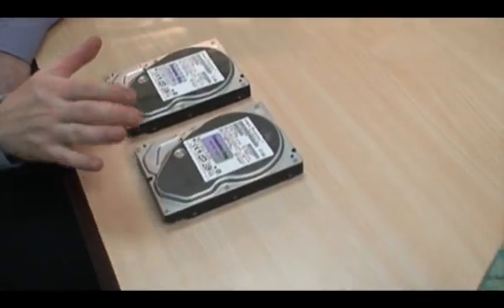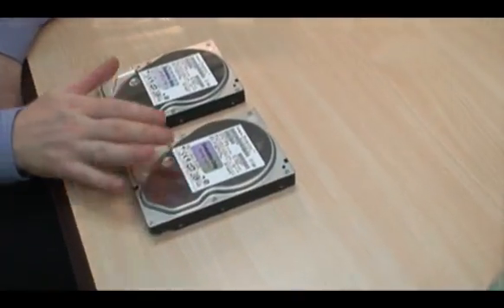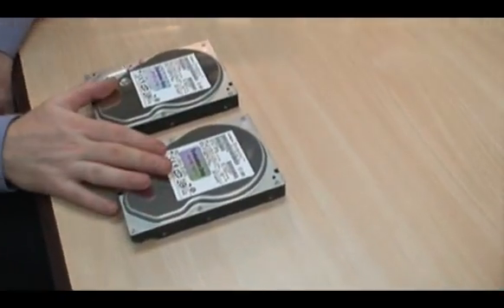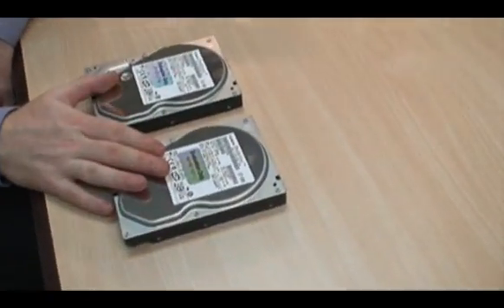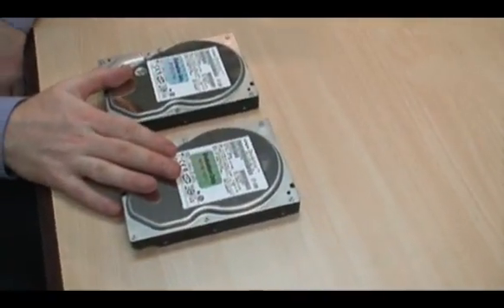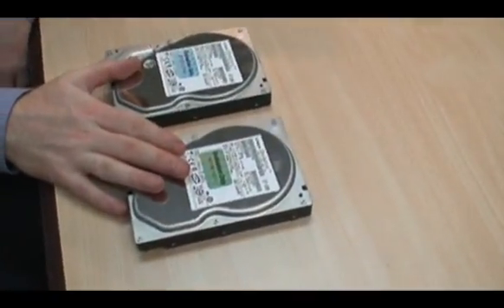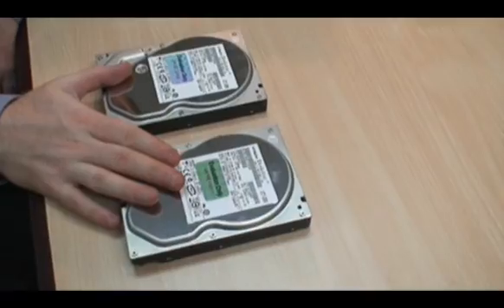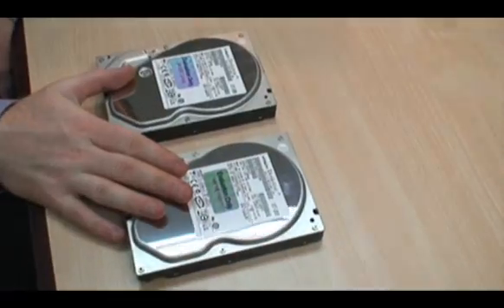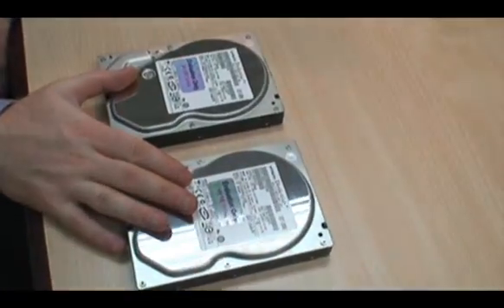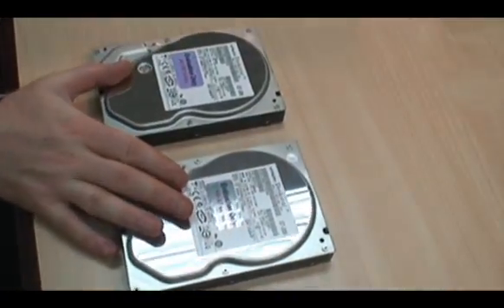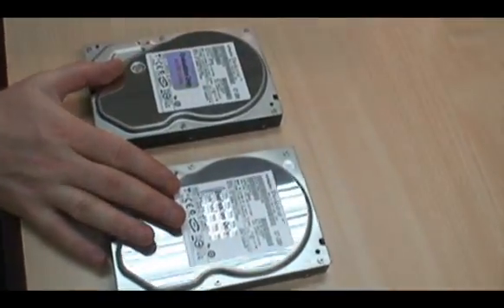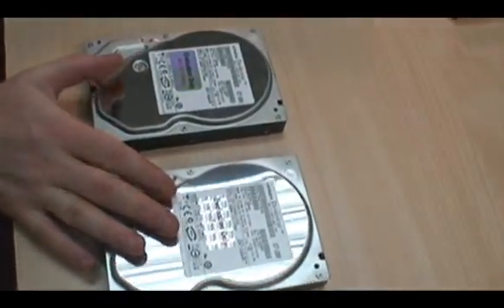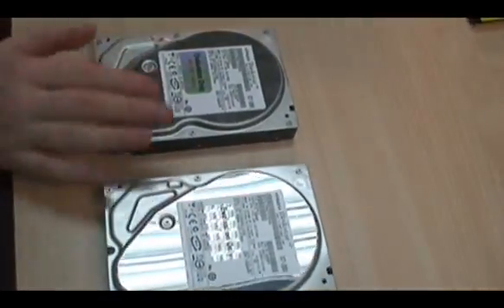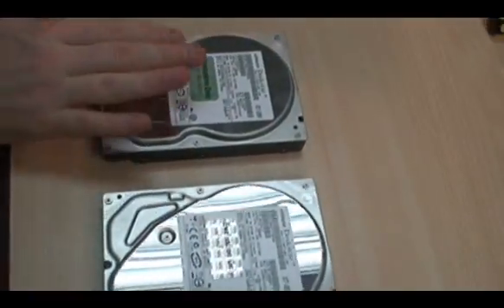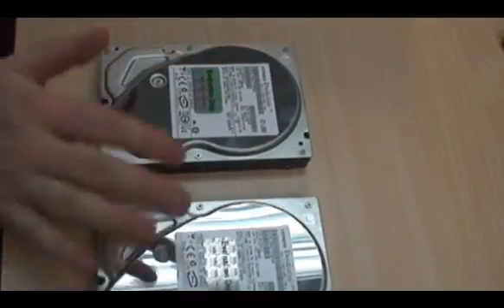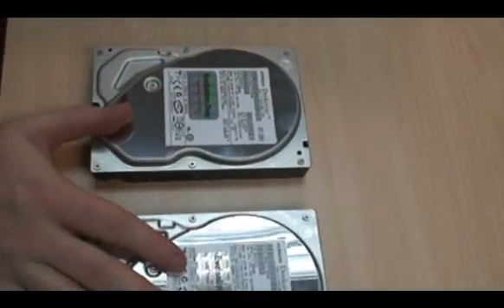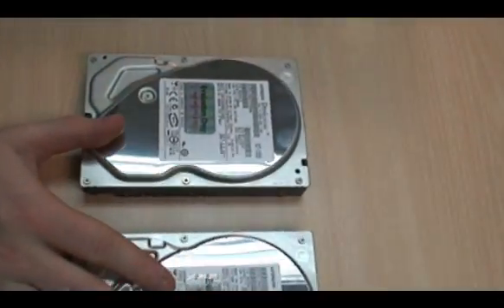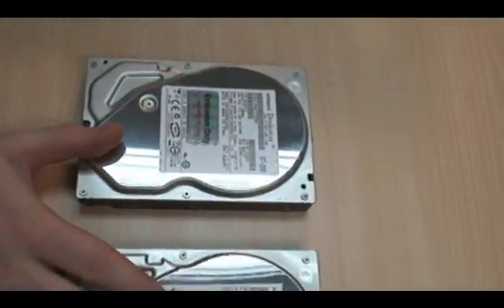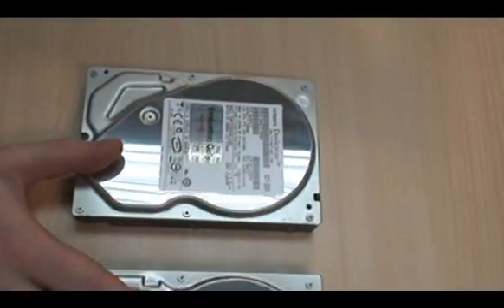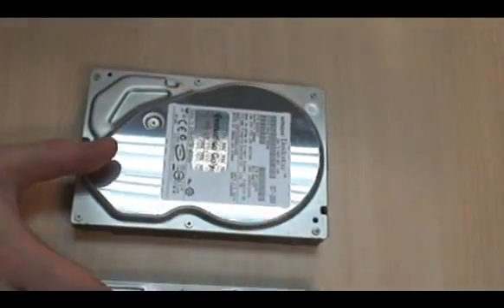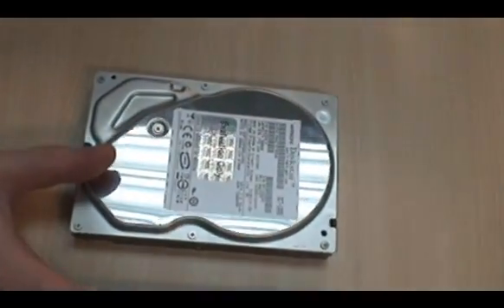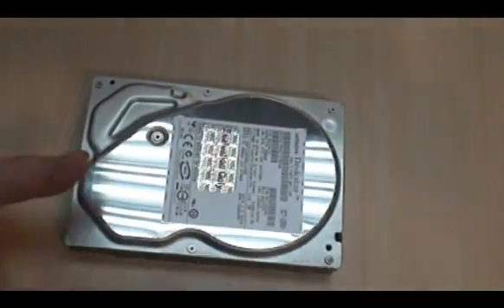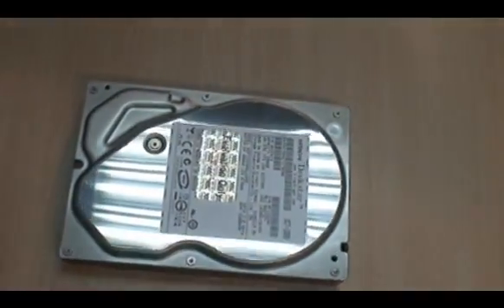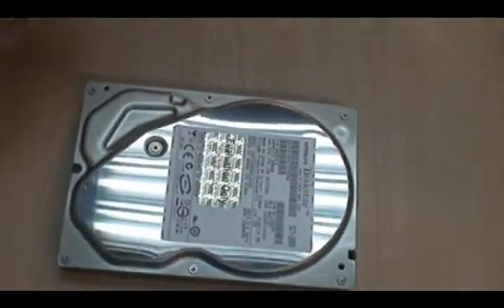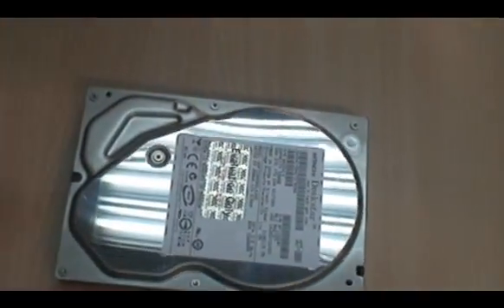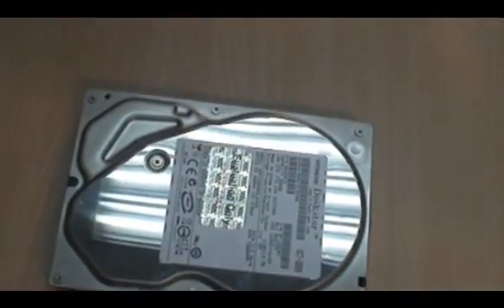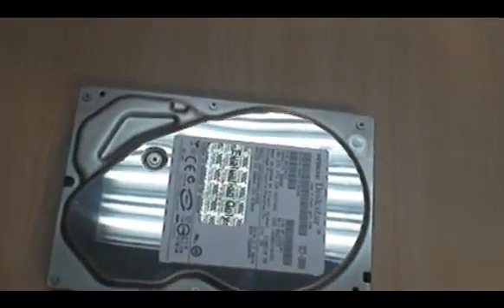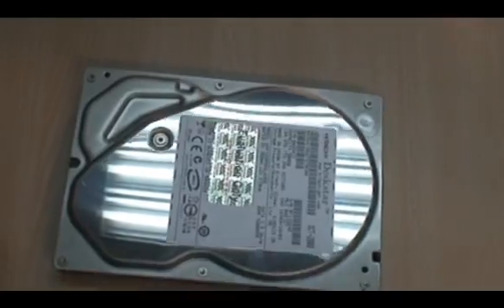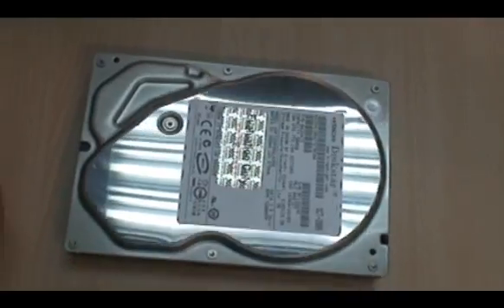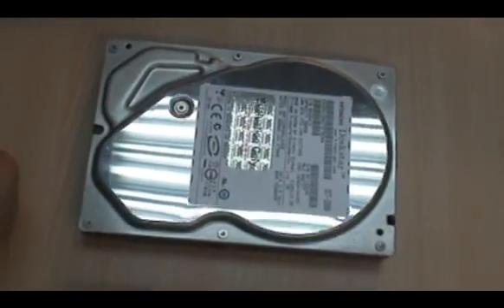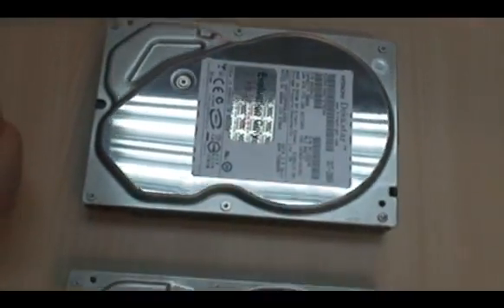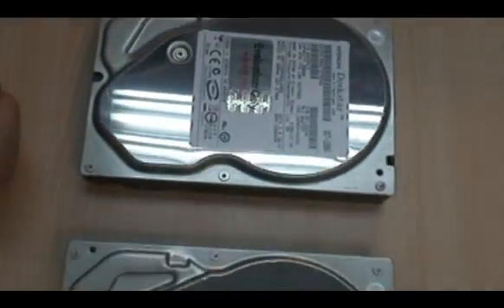Here we have a pair of Hitachi Deskstar hard drives. These are both 500GB each, which will give us a total of 1TB storage.